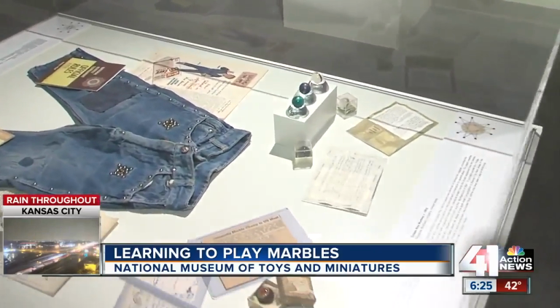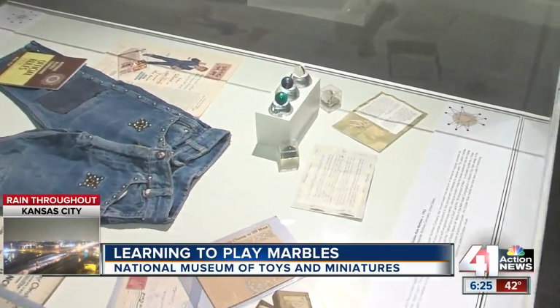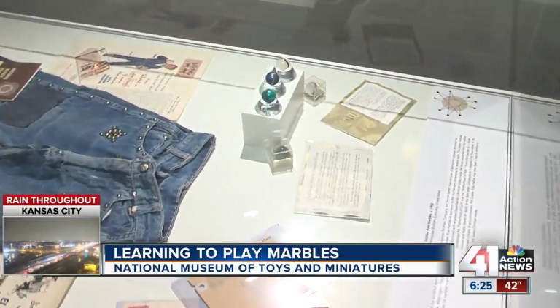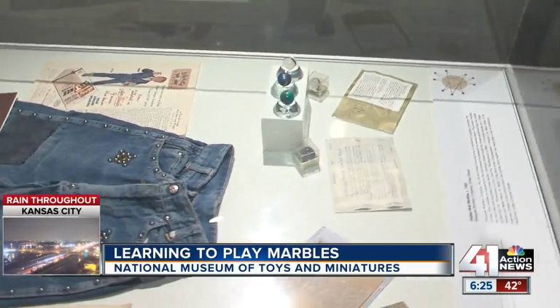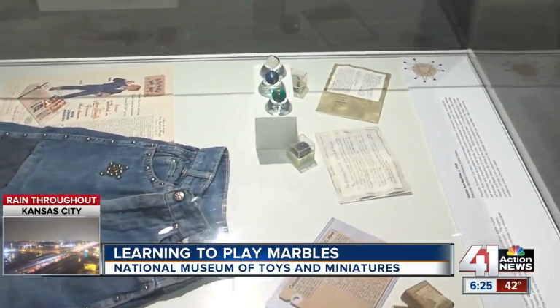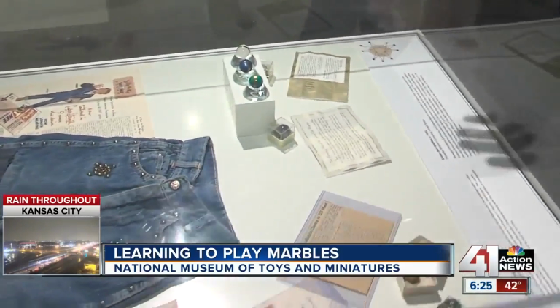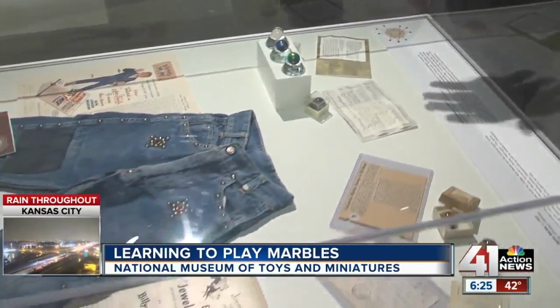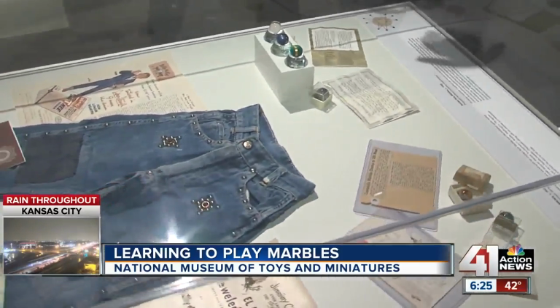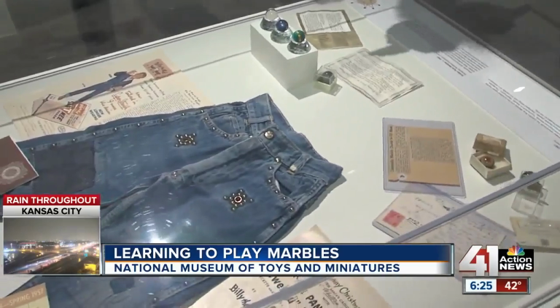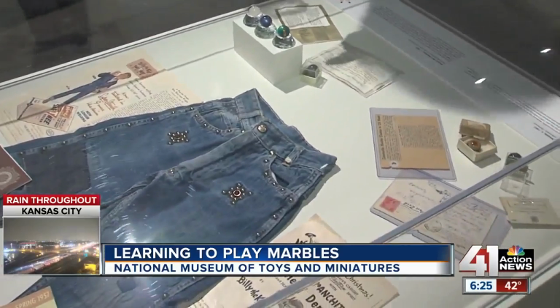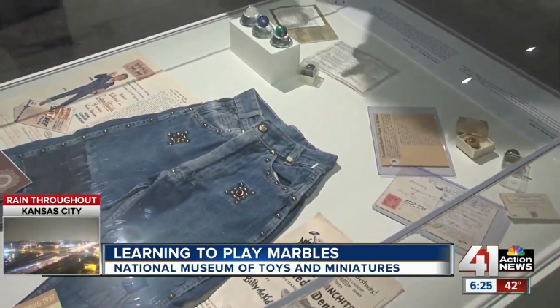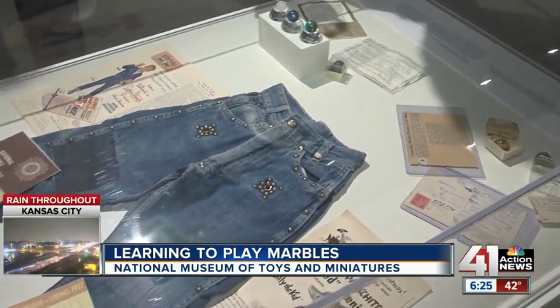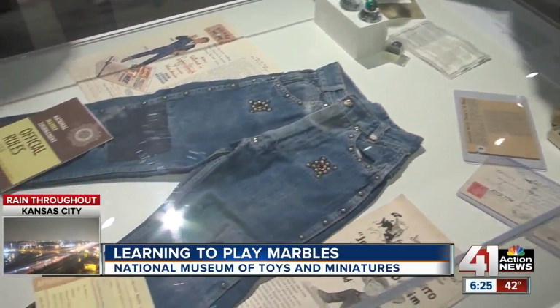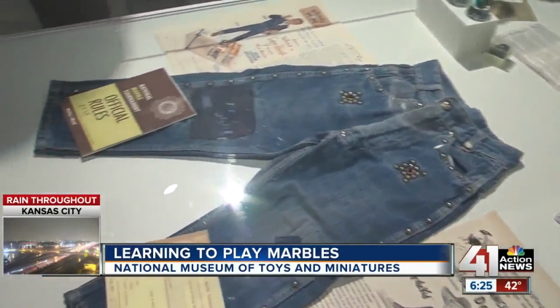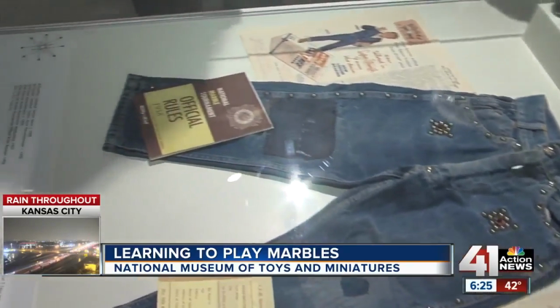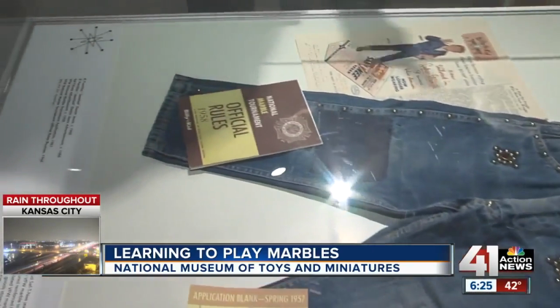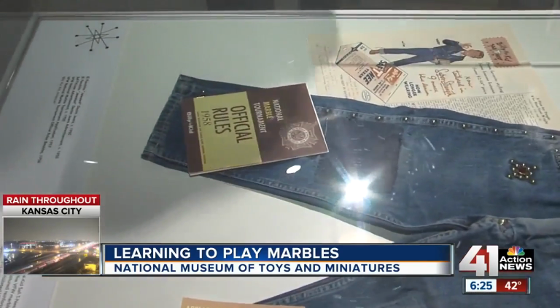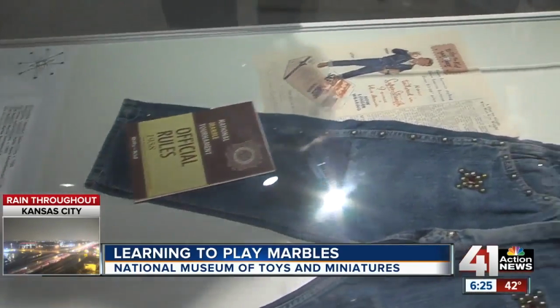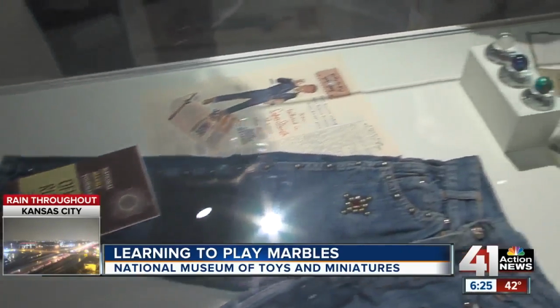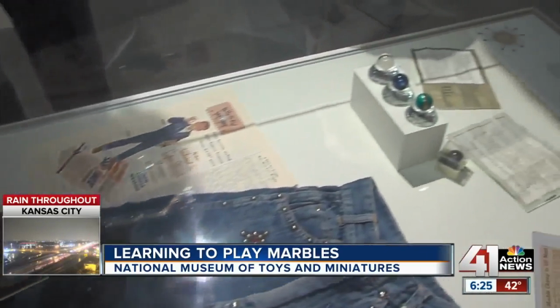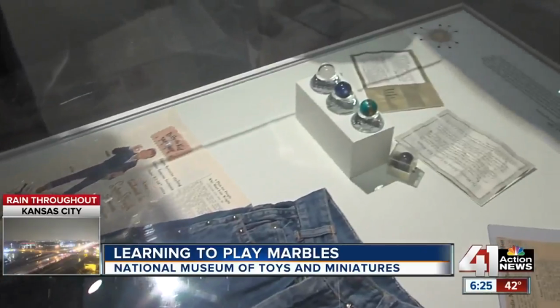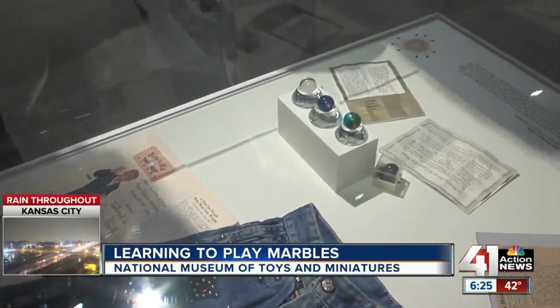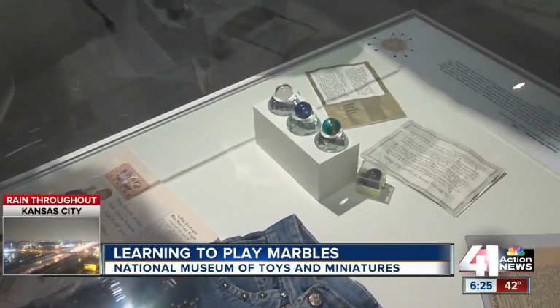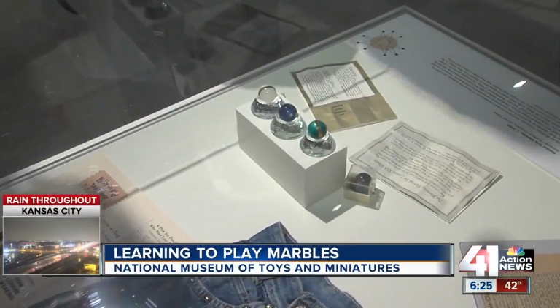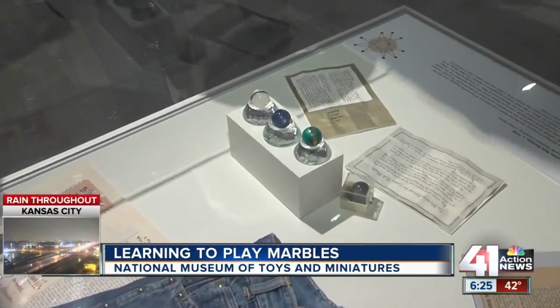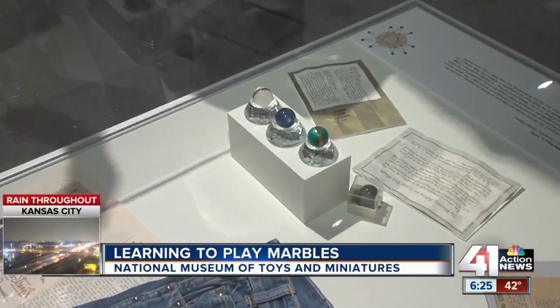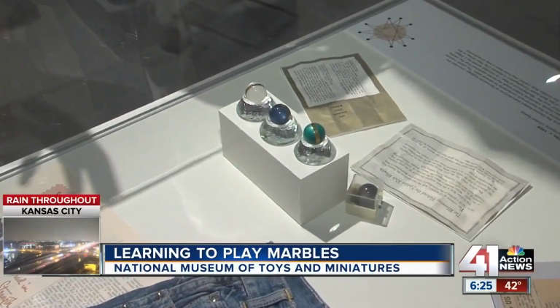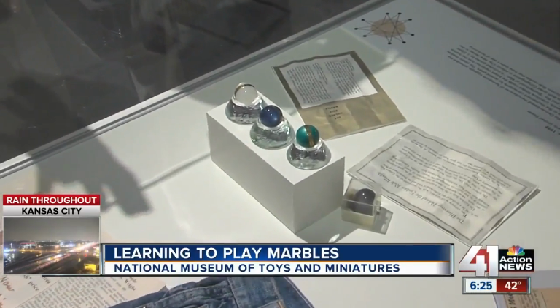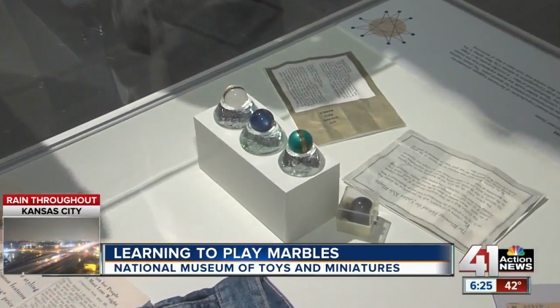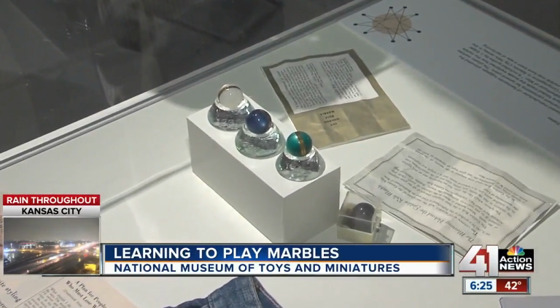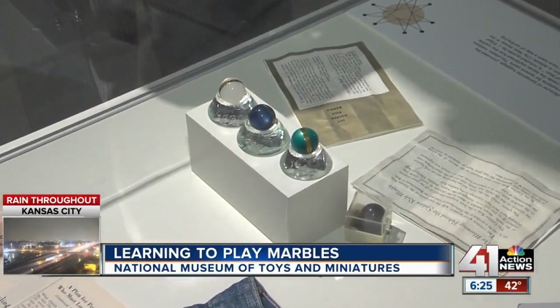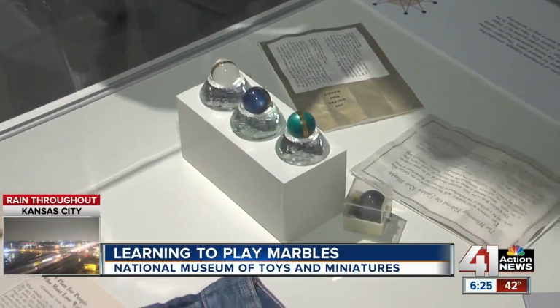What an exciting thing to do. You've got so much history, the official rules here, and a lot of very fancy-looking marbles in this display case. These are the golden rule marbles, teaching children what the golden rule was. And these jeans as well — the official jeans of the tournaments had reinforced knees so that you wouldn't wear your knees out while playing.